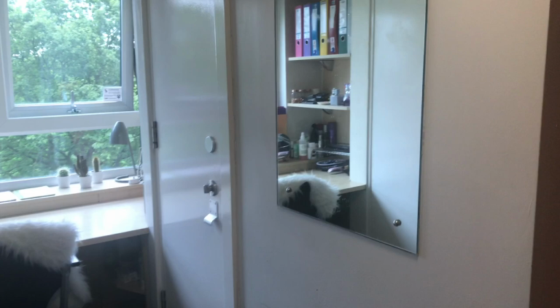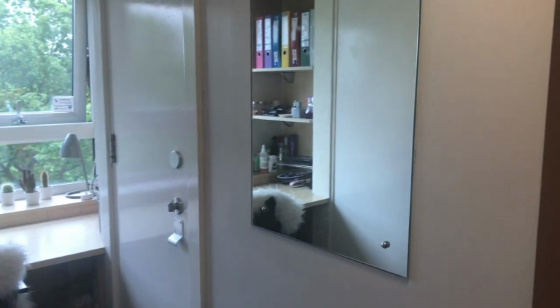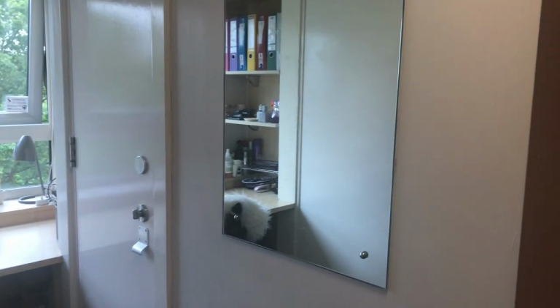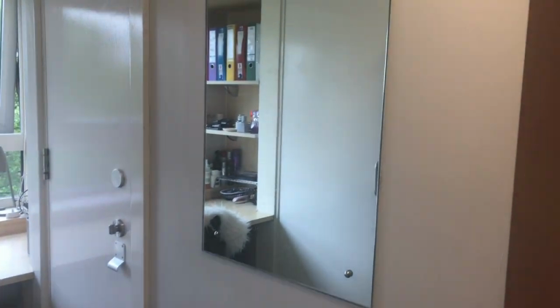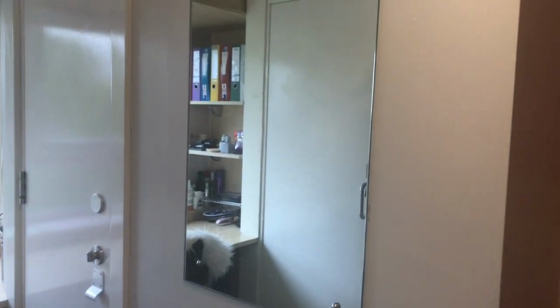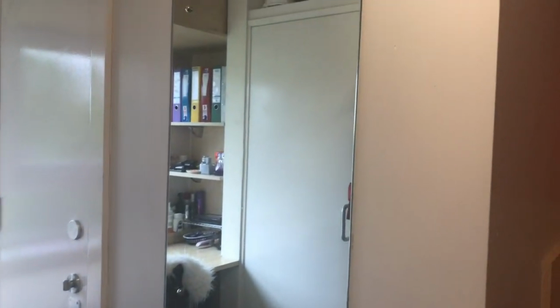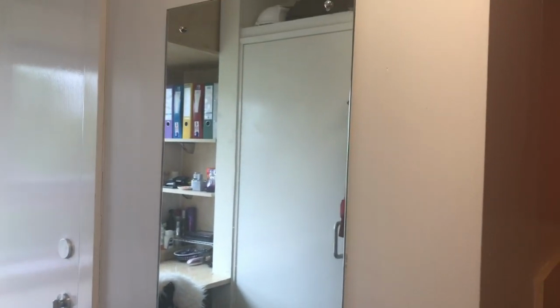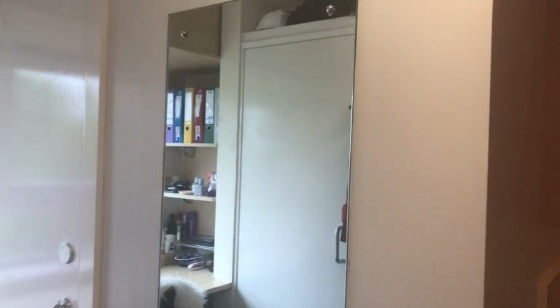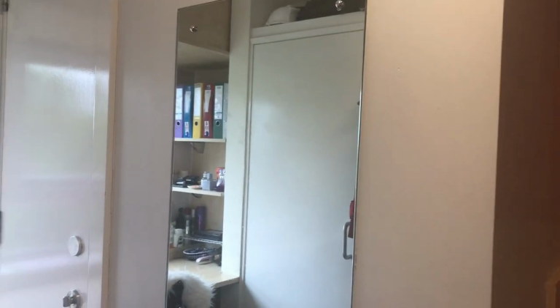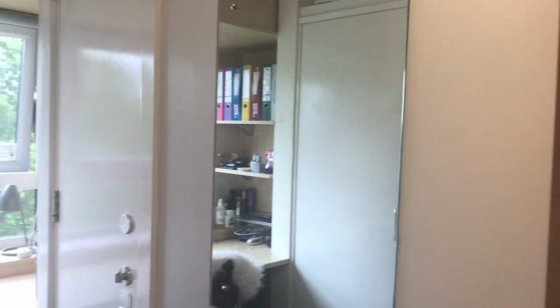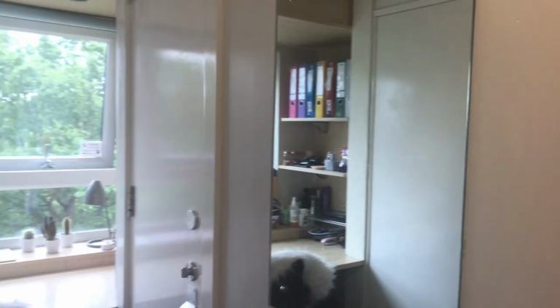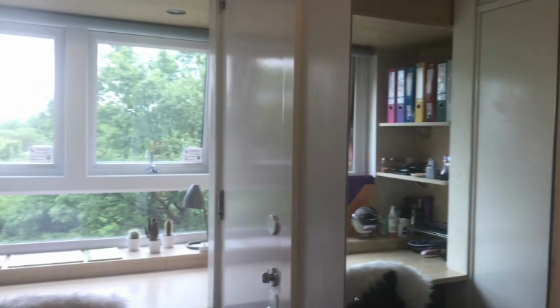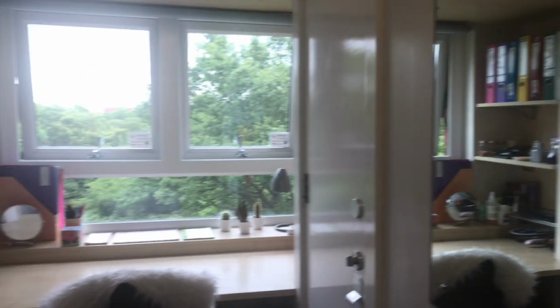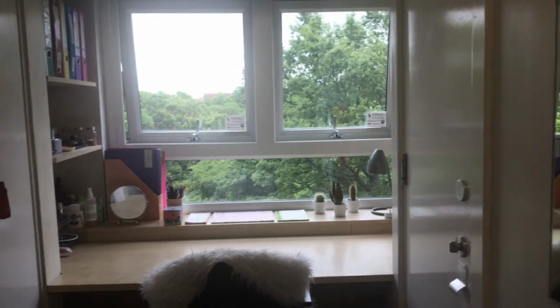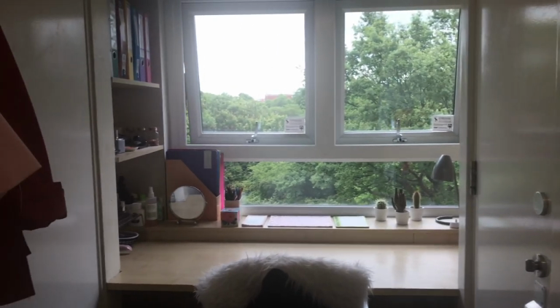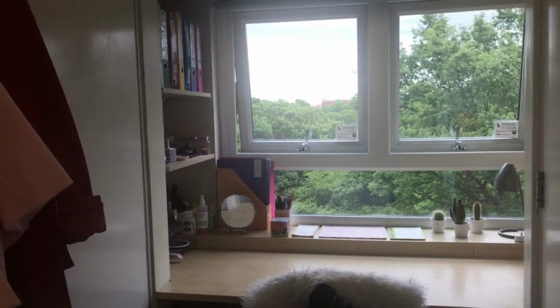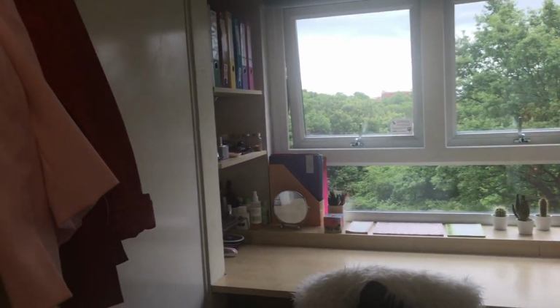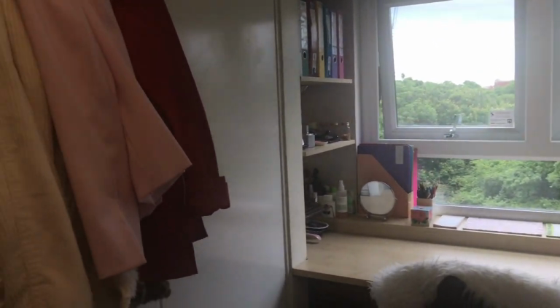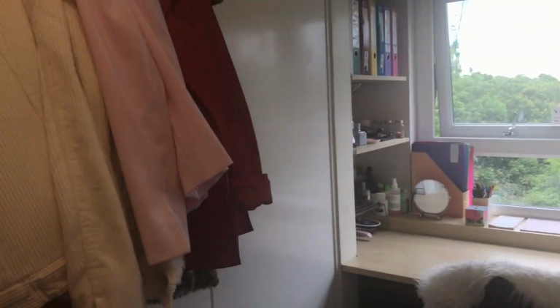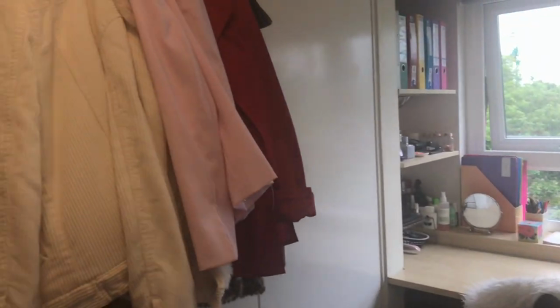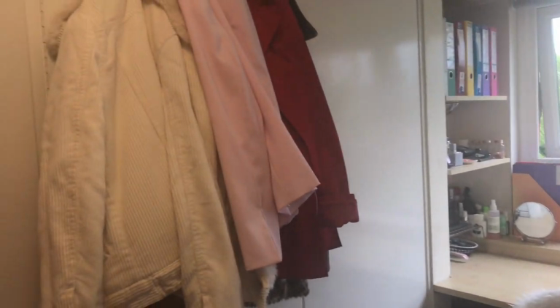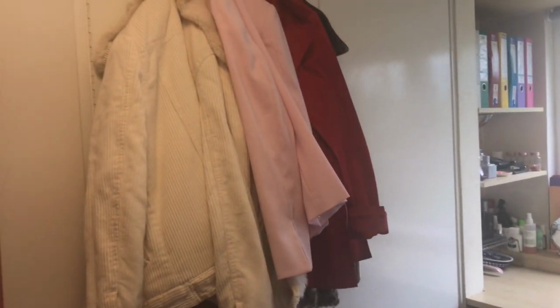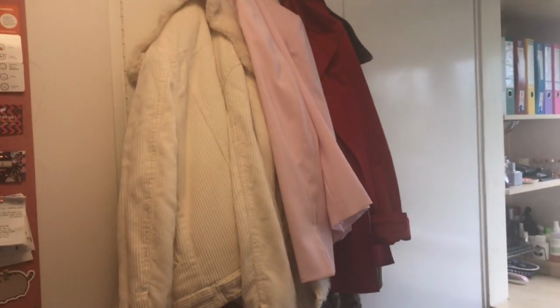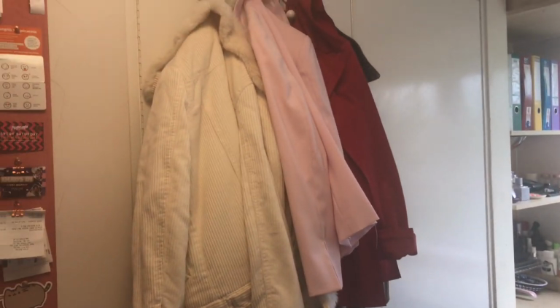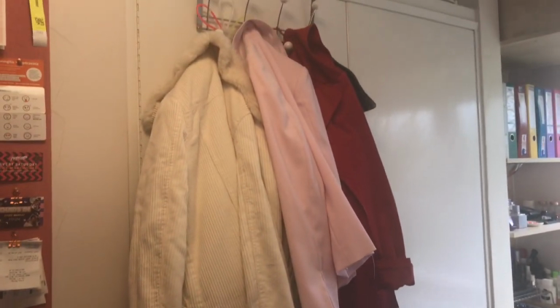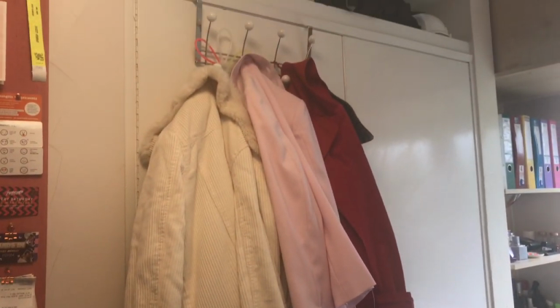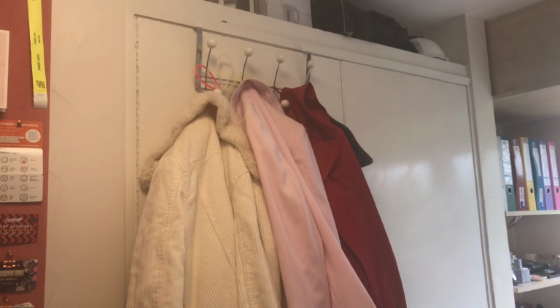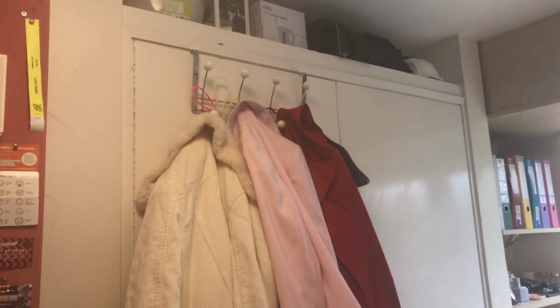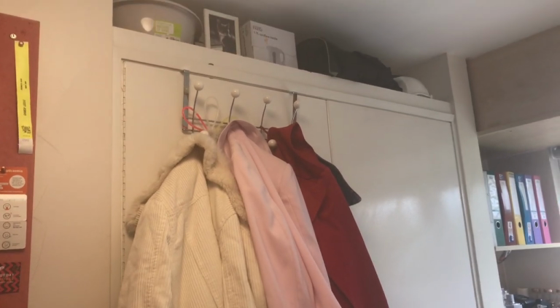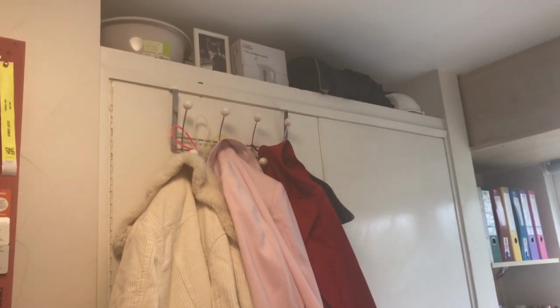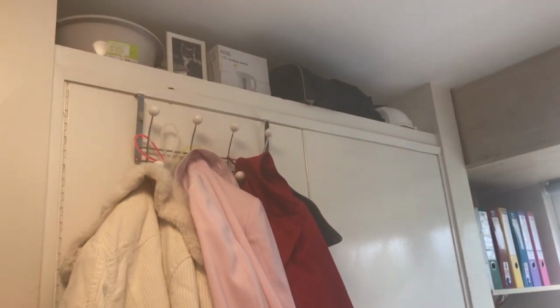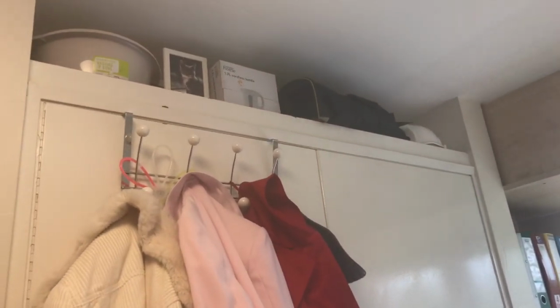There's a small mirror. On this side is the wardrobe, and I've got an over-the-door hanger which I put all my jackets and coats on.